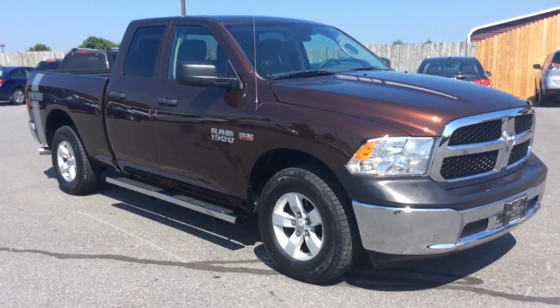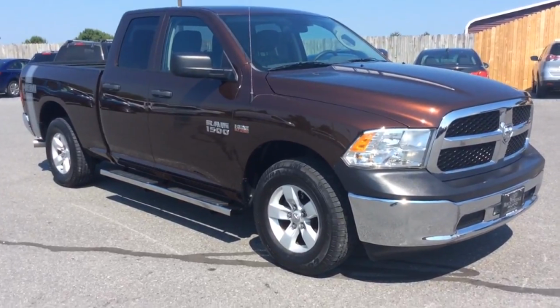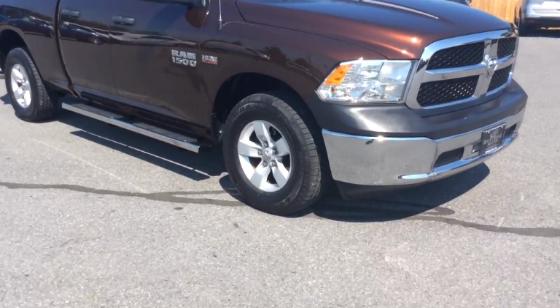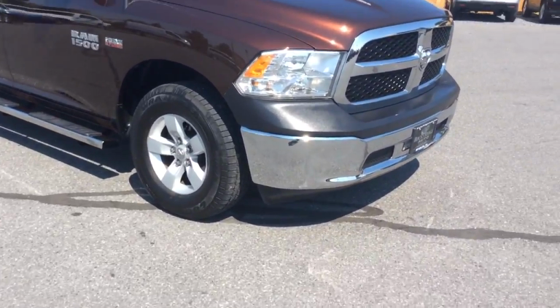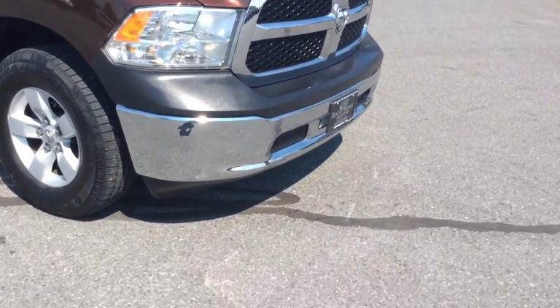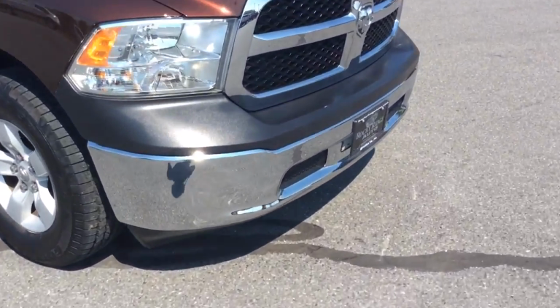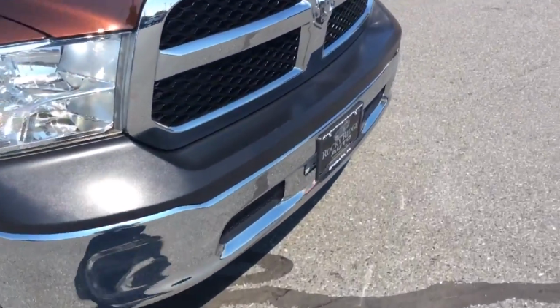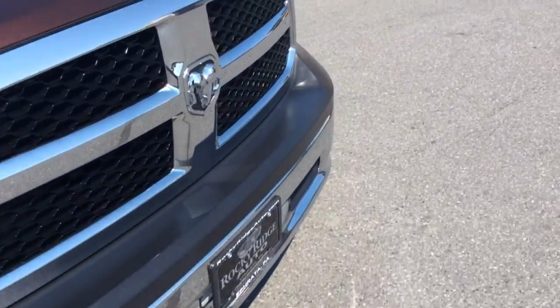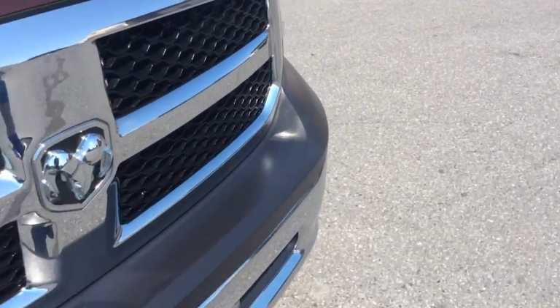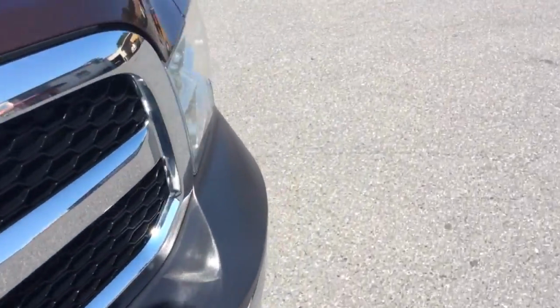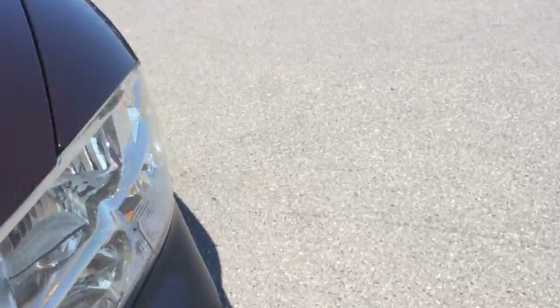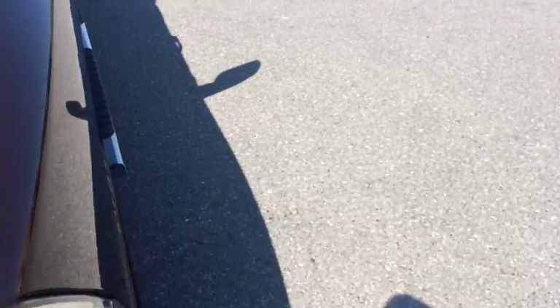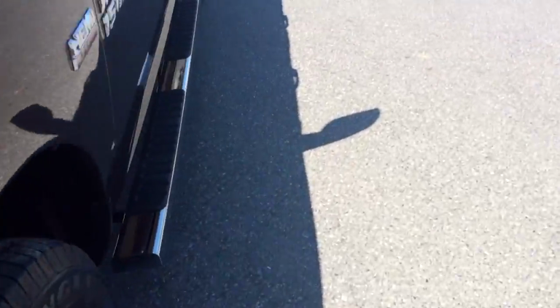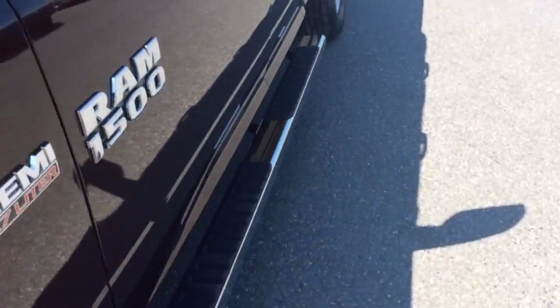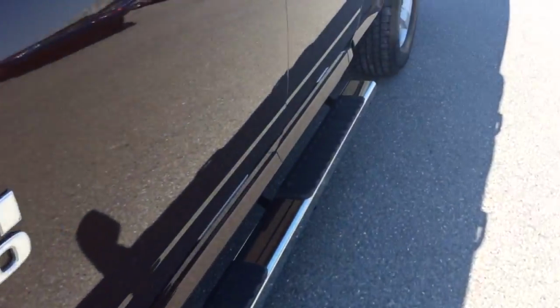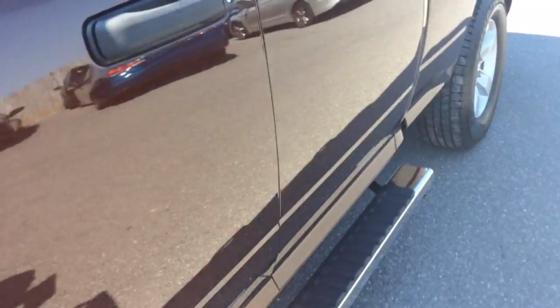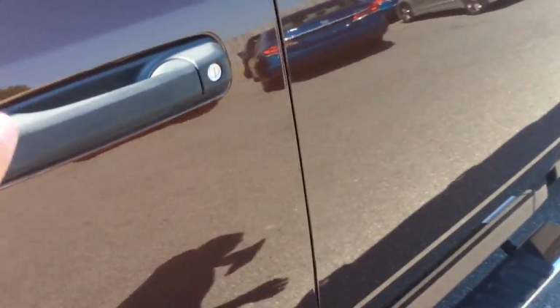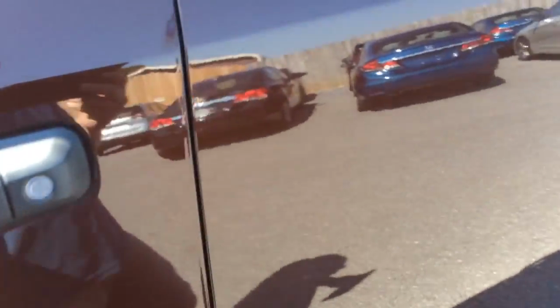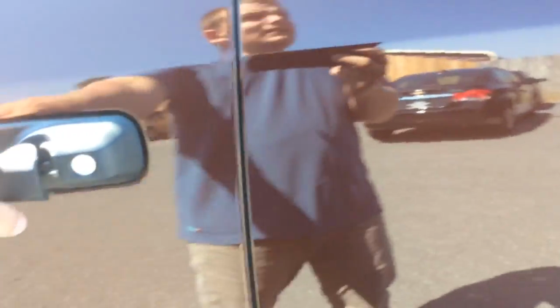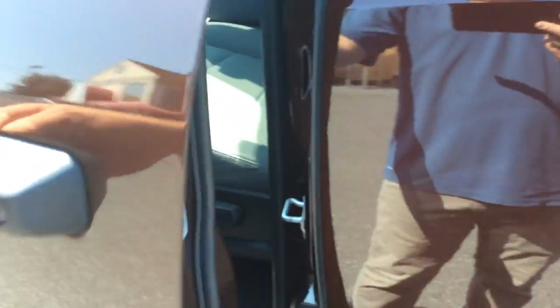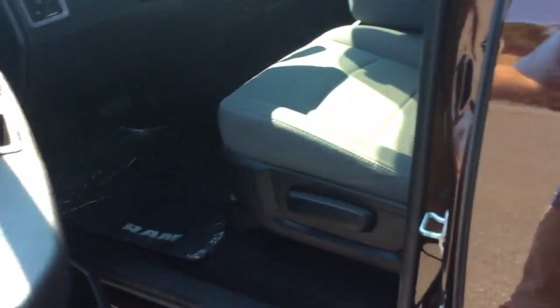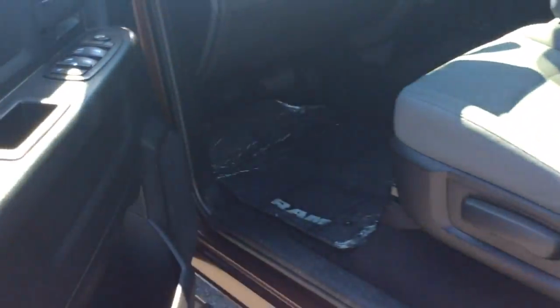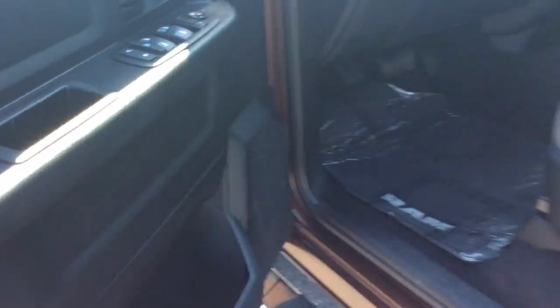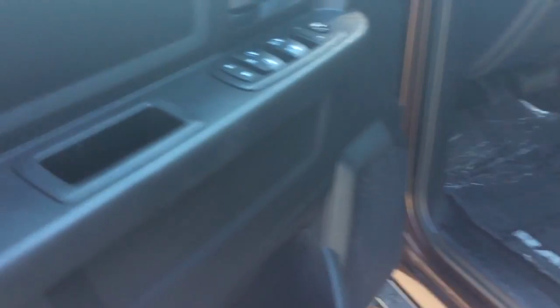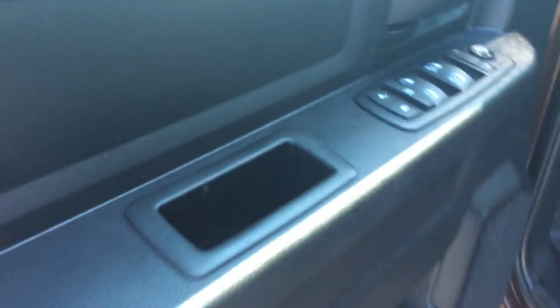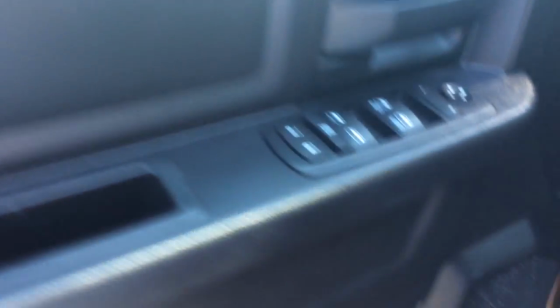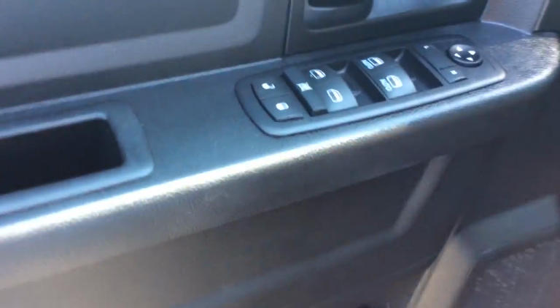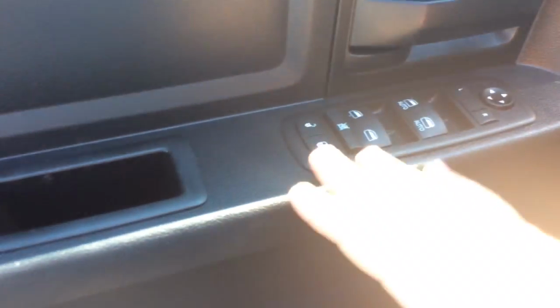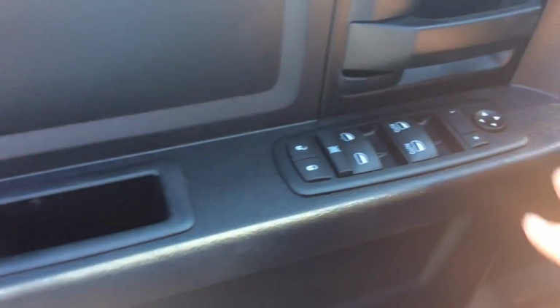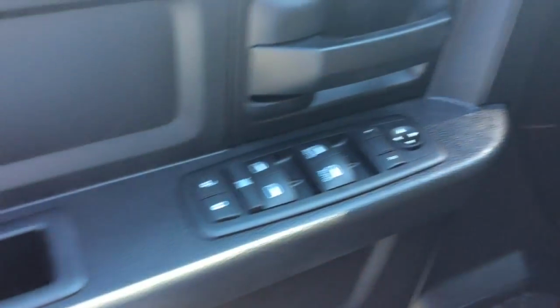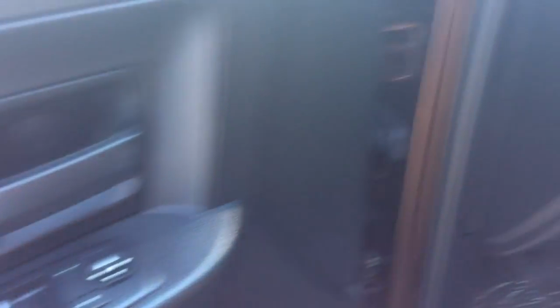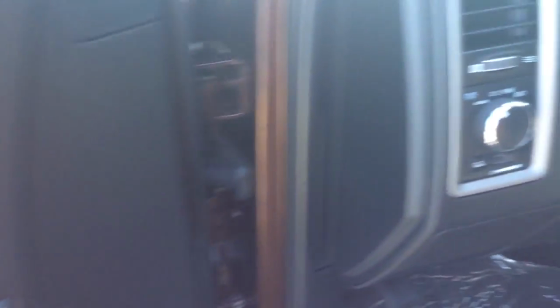Today I'm going to show you this very nice Ram 1500, sharp truck. It's a 2015, and it only has 8,000 miles on it. It has power windows, power locks, and power mirrors on it.